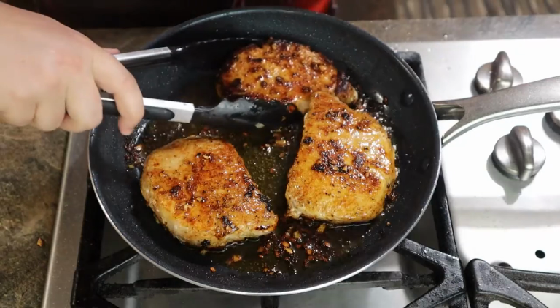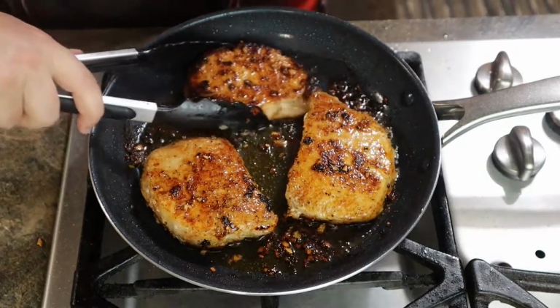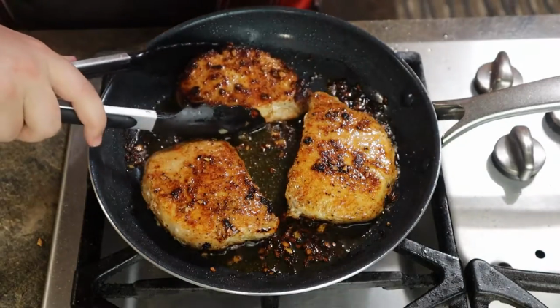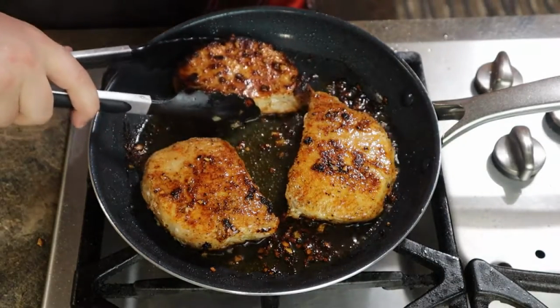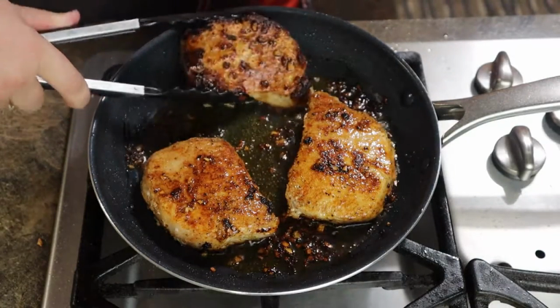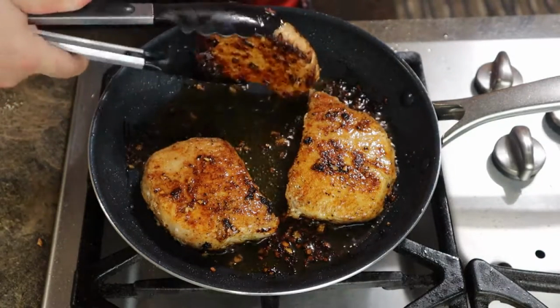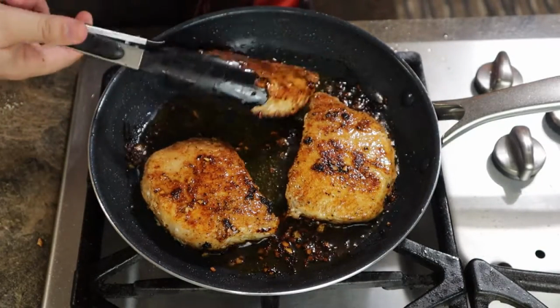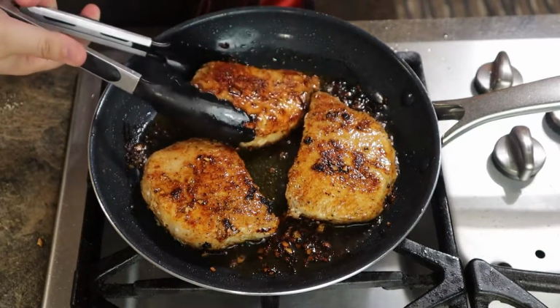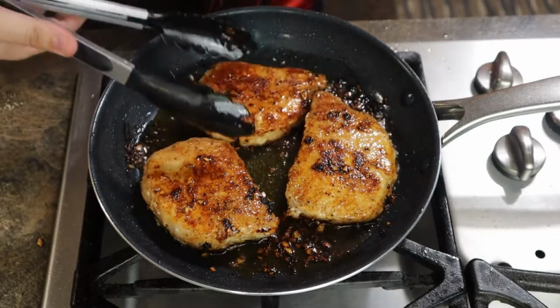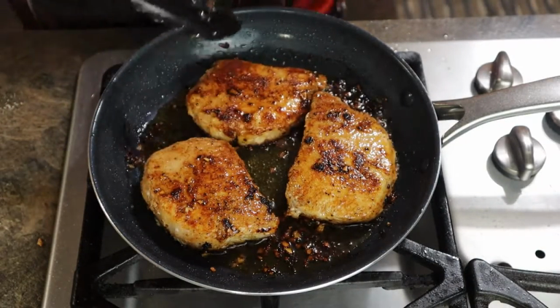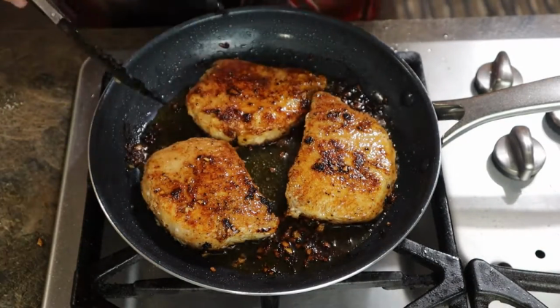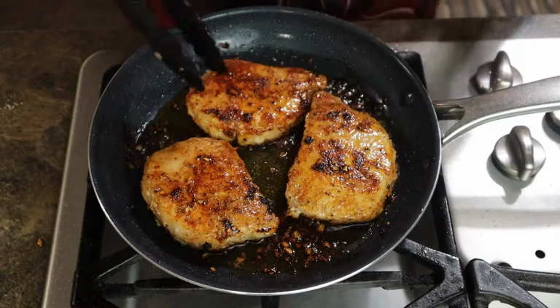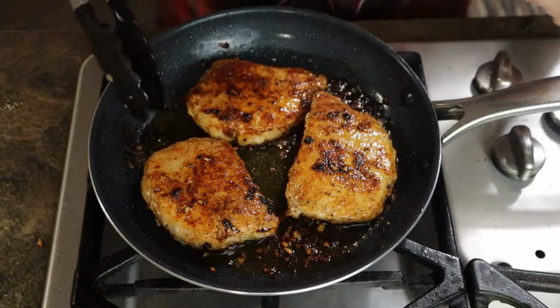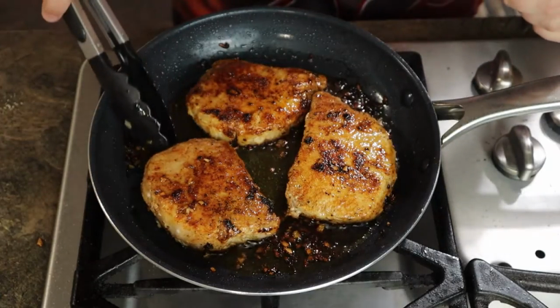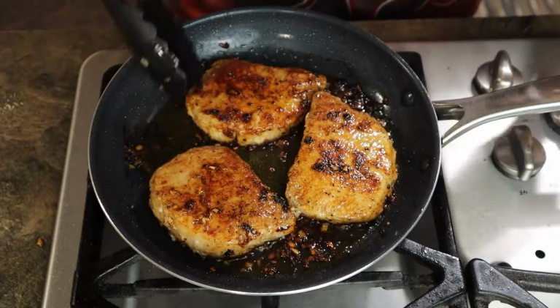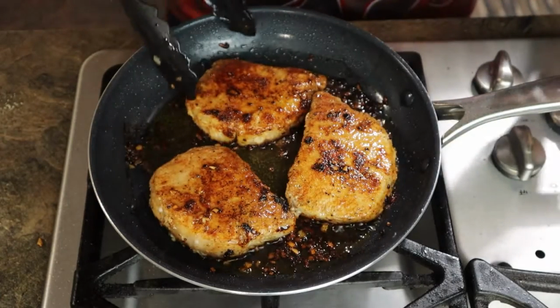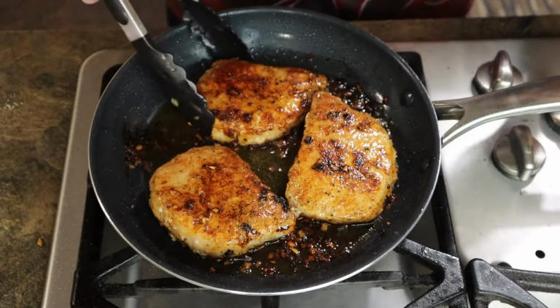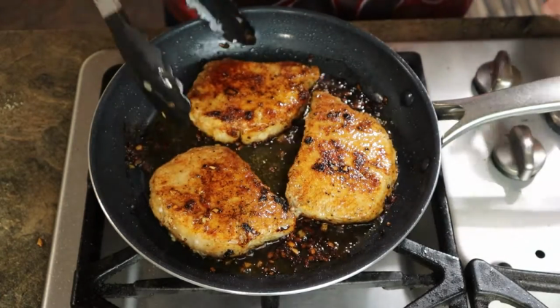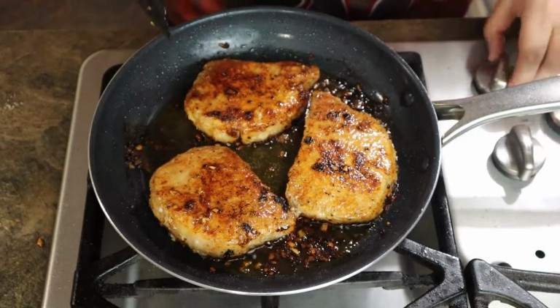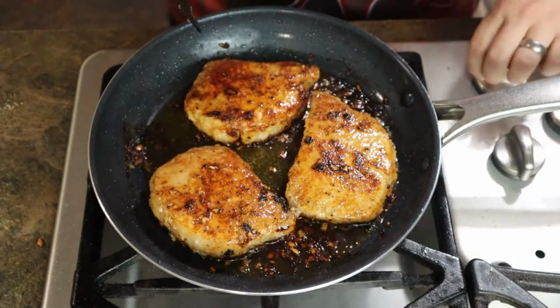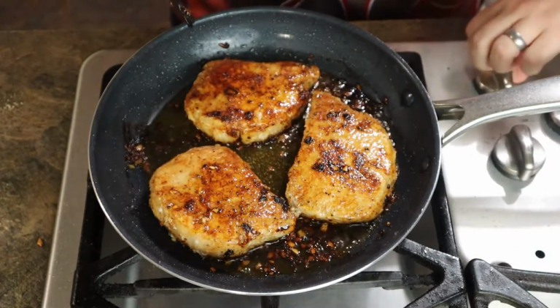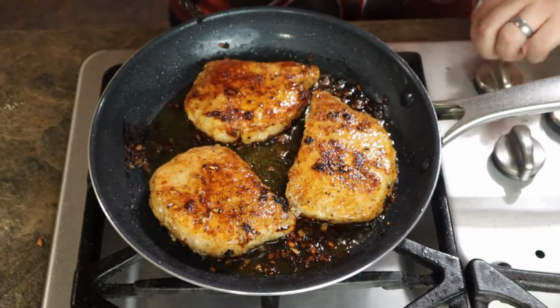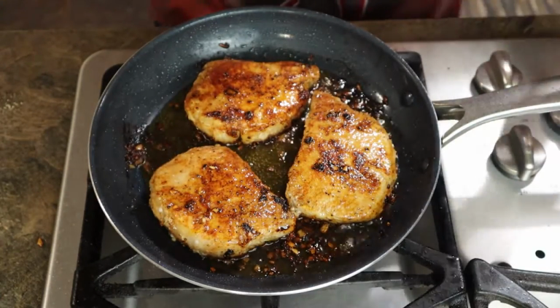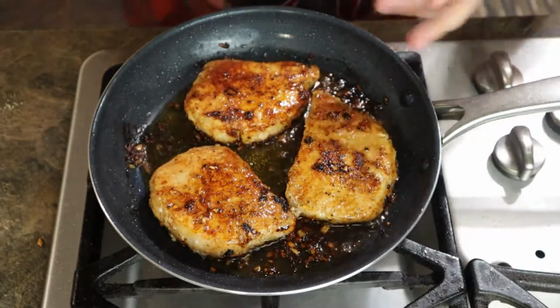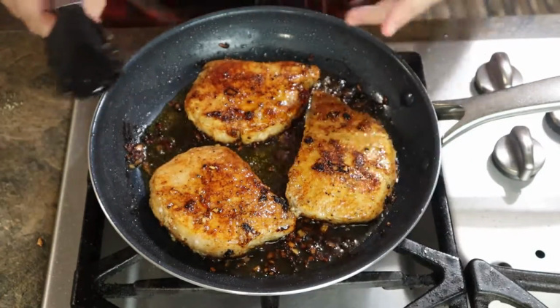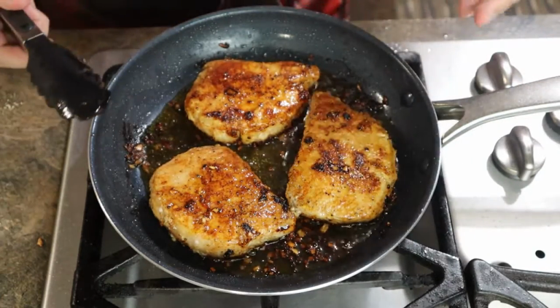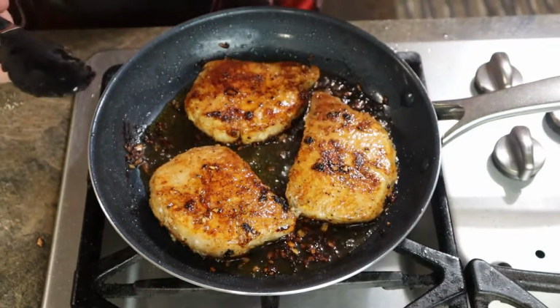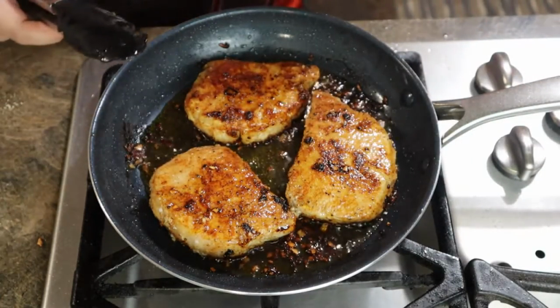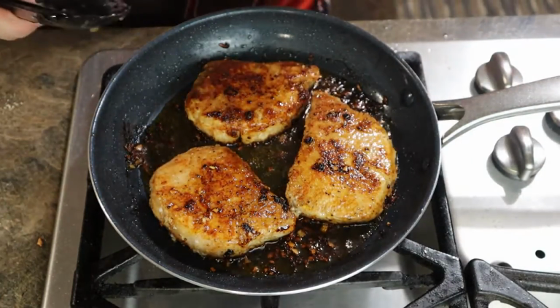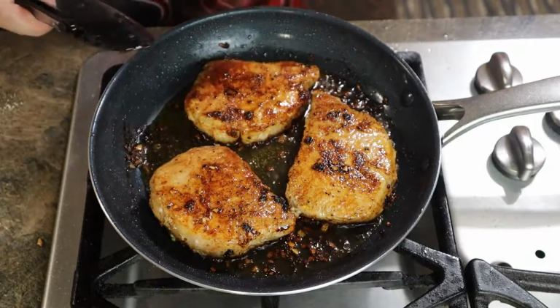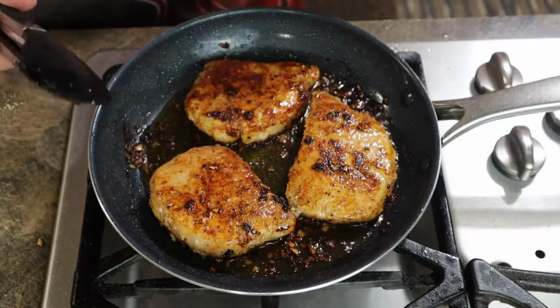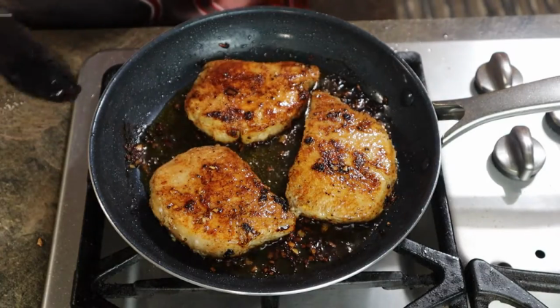It's been about three more minutes and our pork chops are now done. I'm just tossing them around so you can see the other side. Go ahead and turn off the heat. Overall cook time is about nine to ten minutes — it's not hard to do.